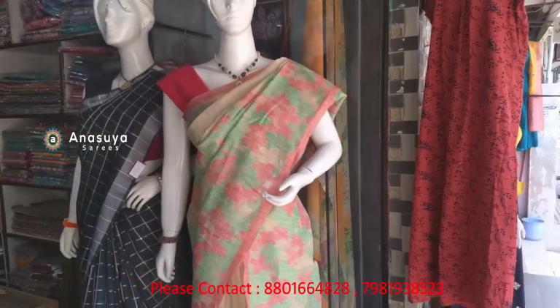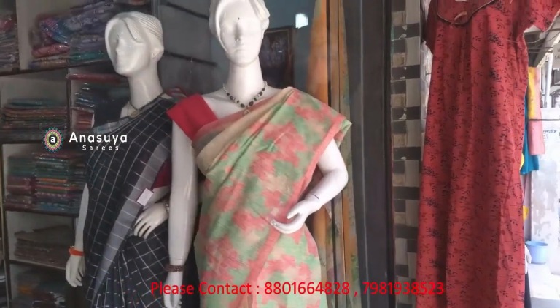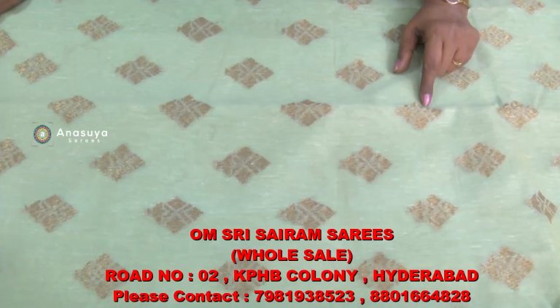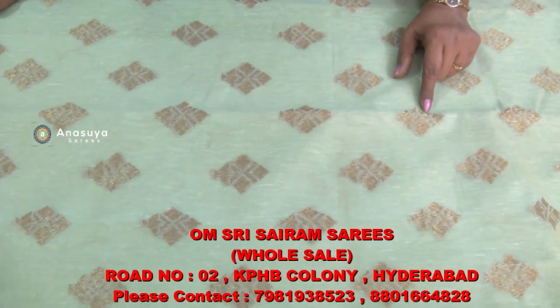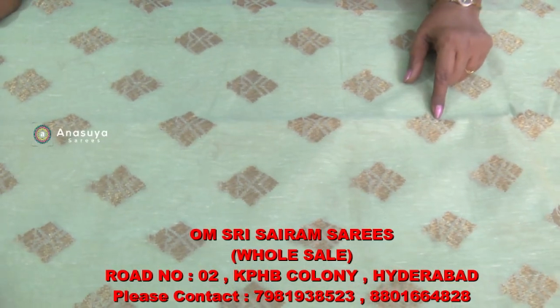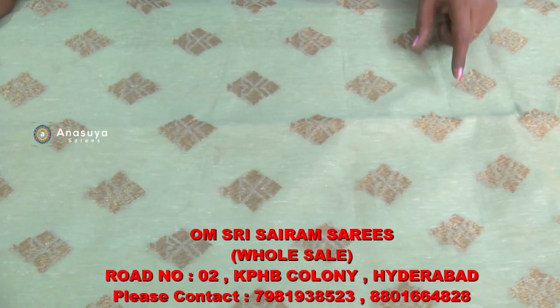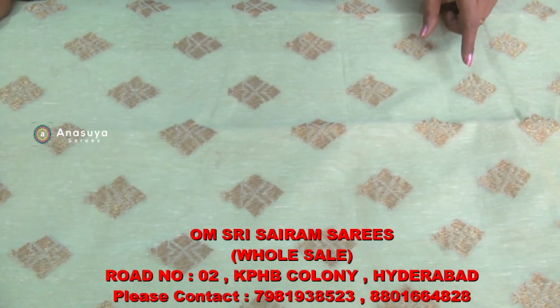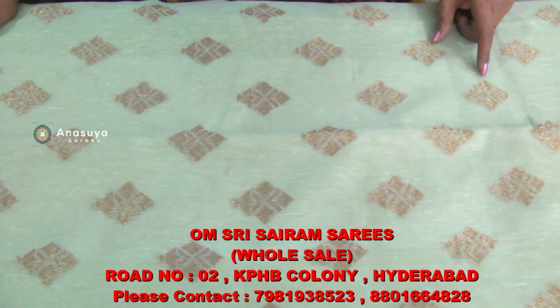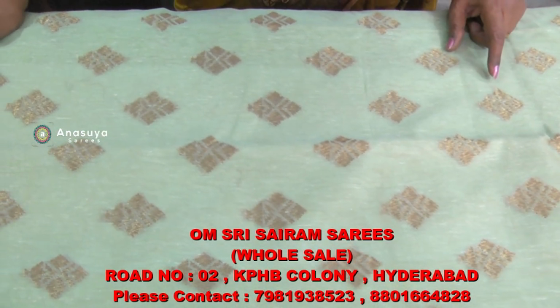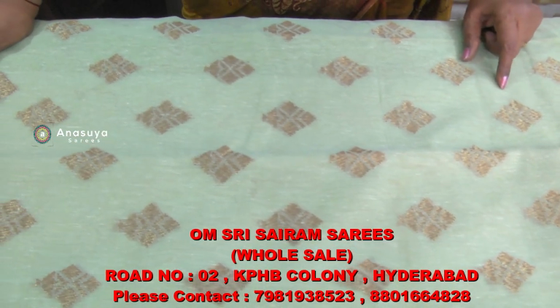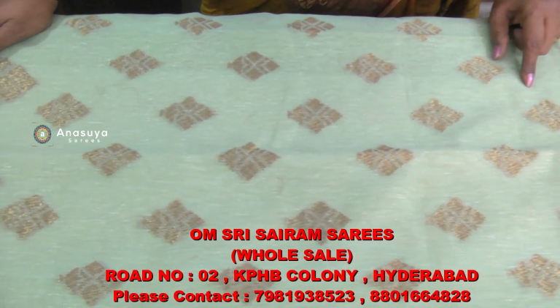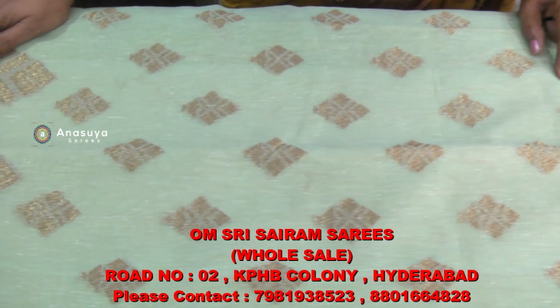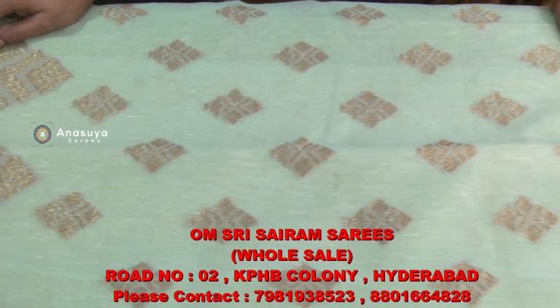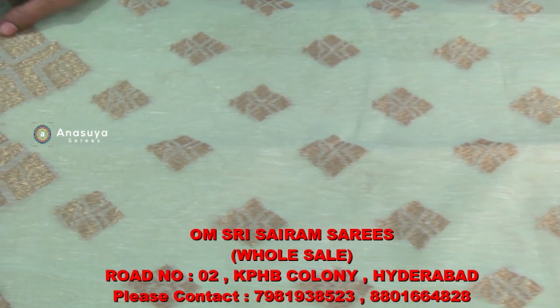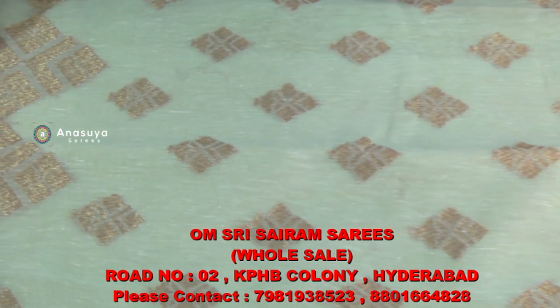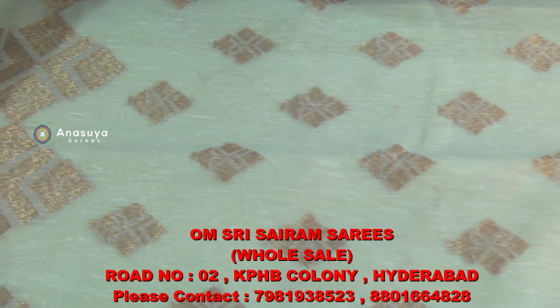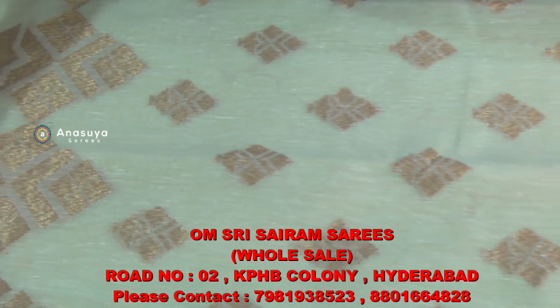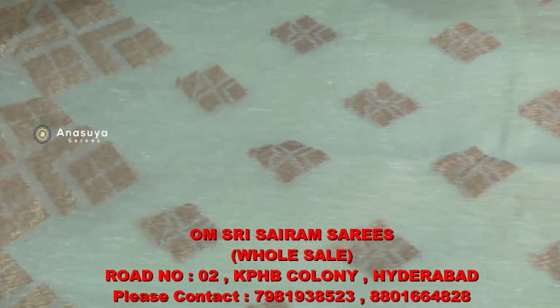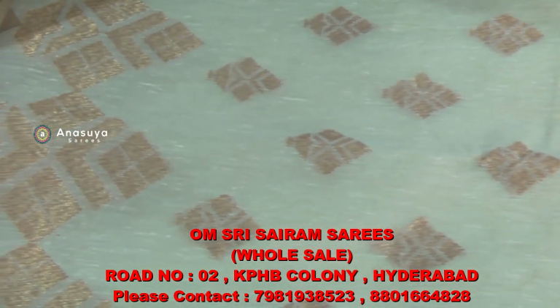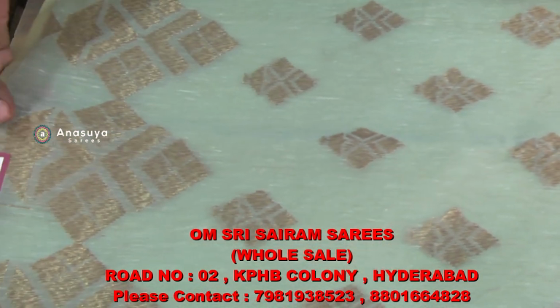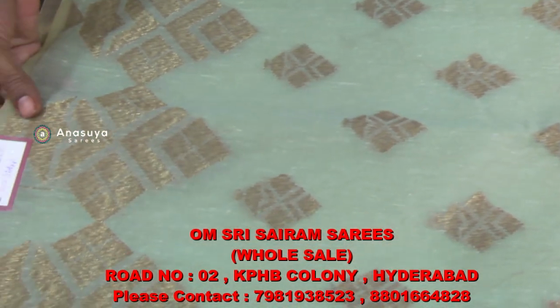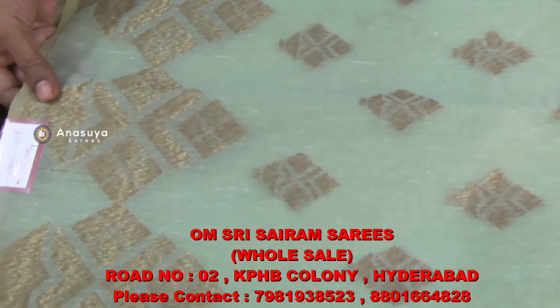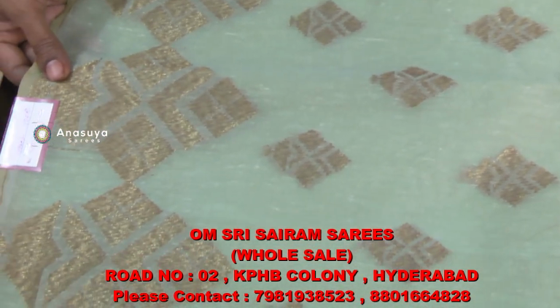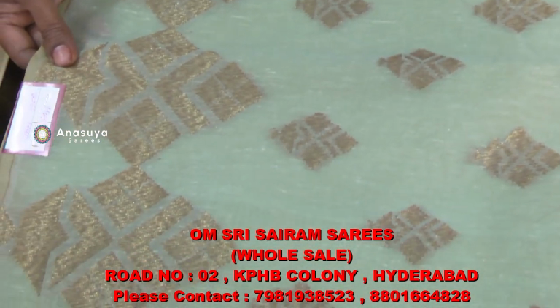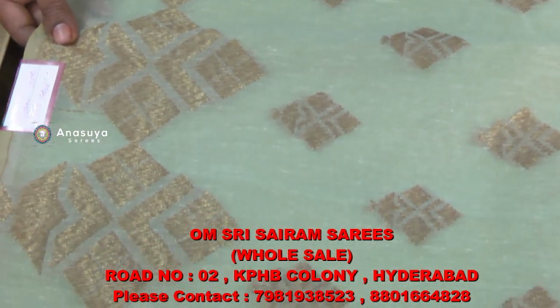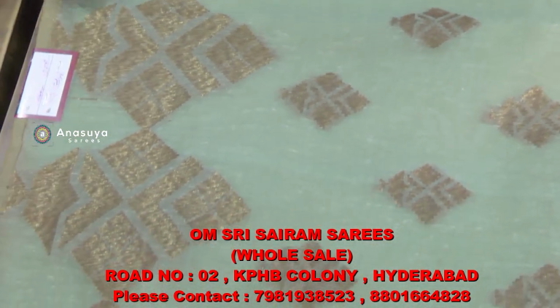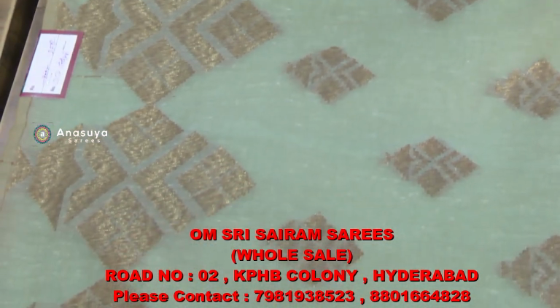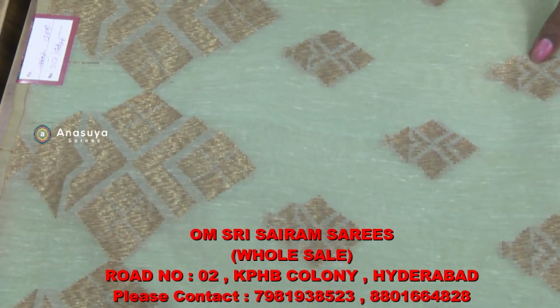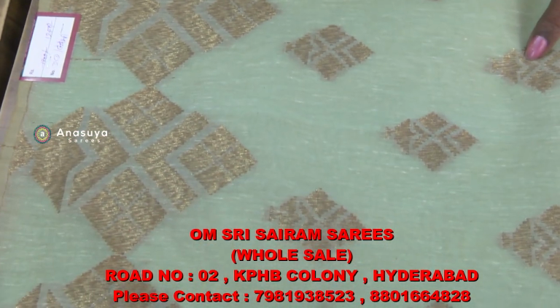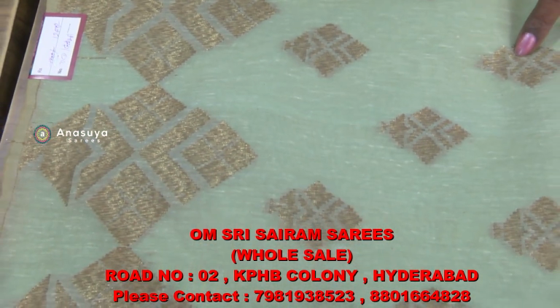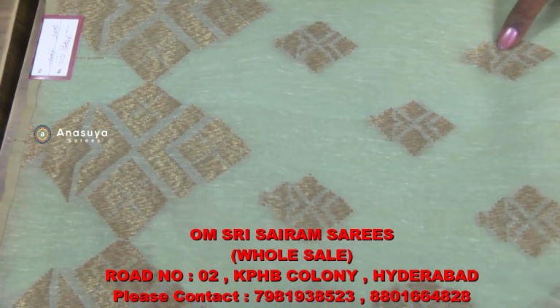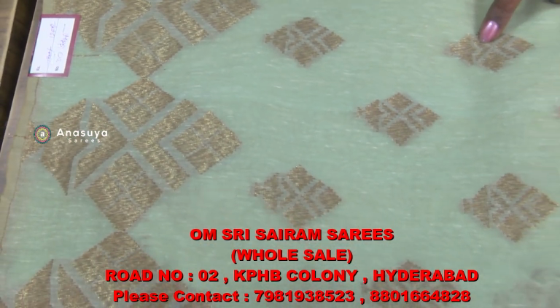We are doing Lenin Sairis. We can work in the end of this one.